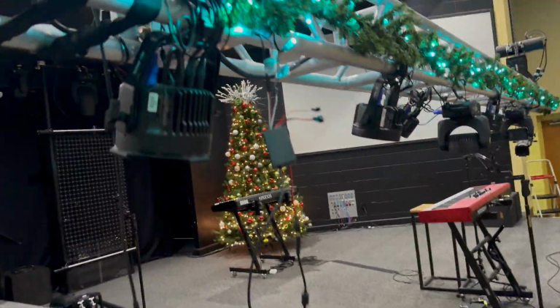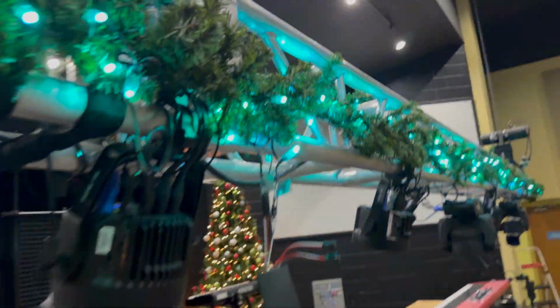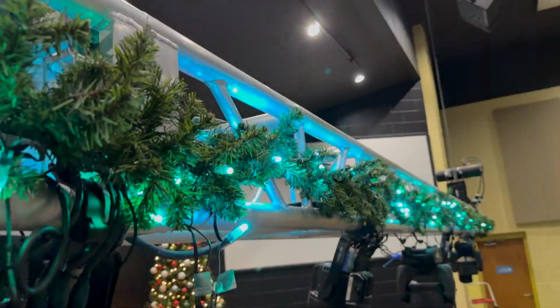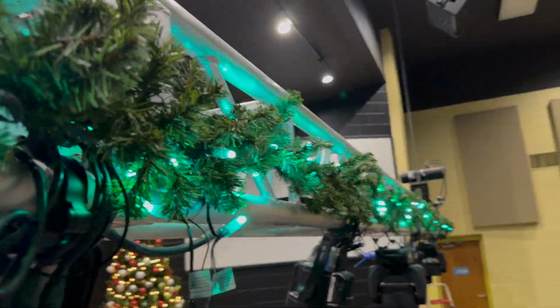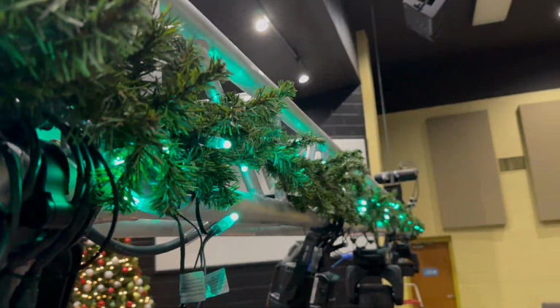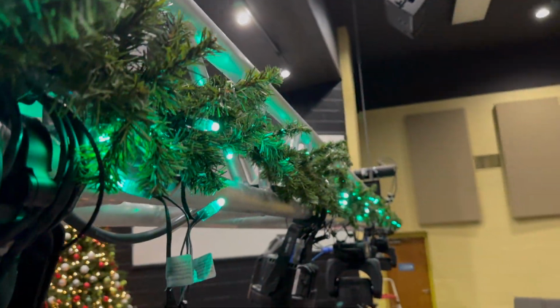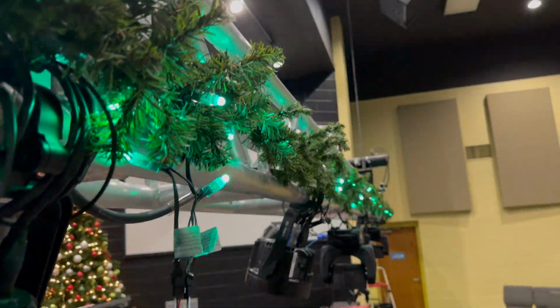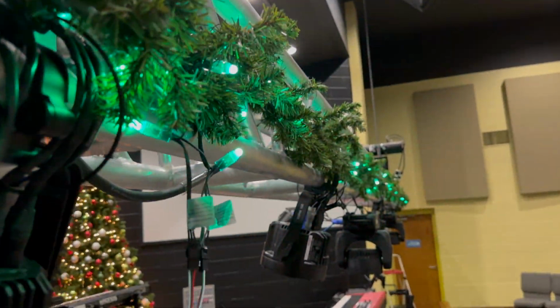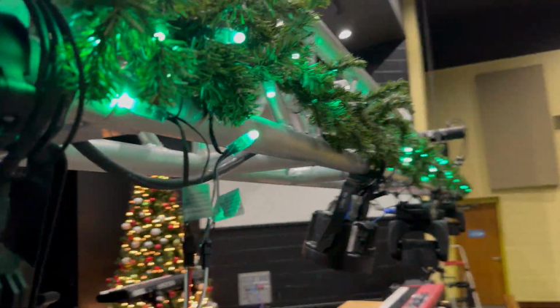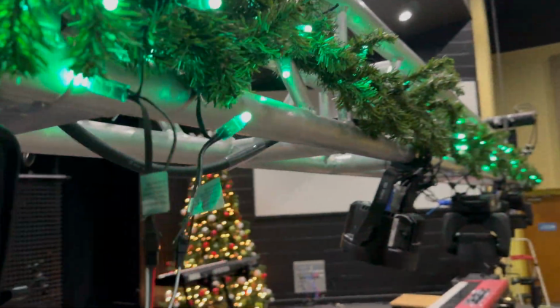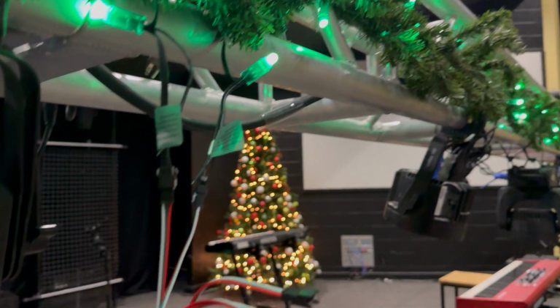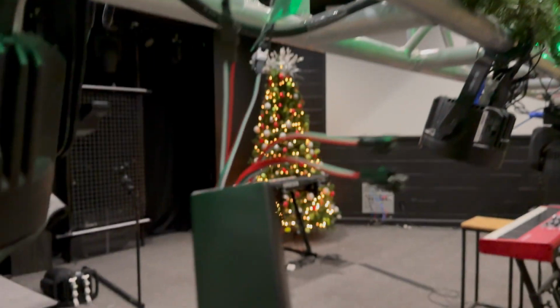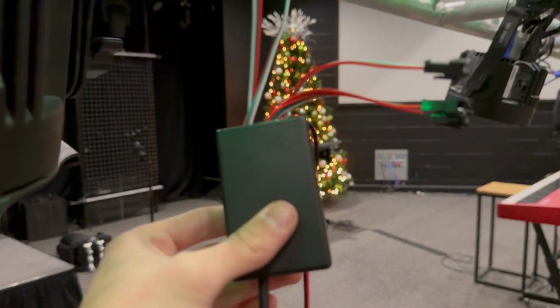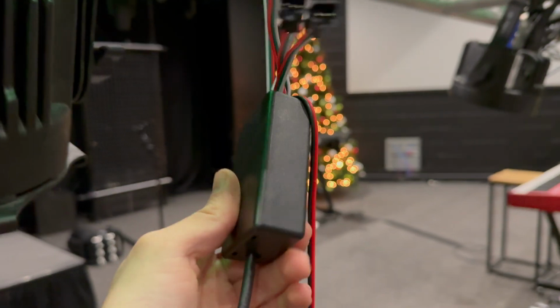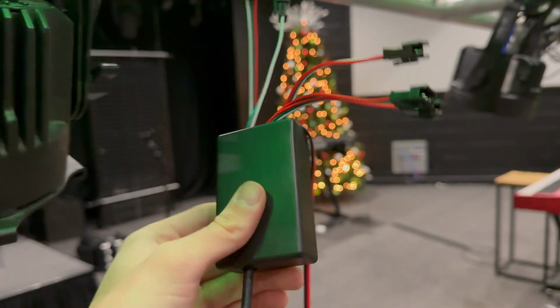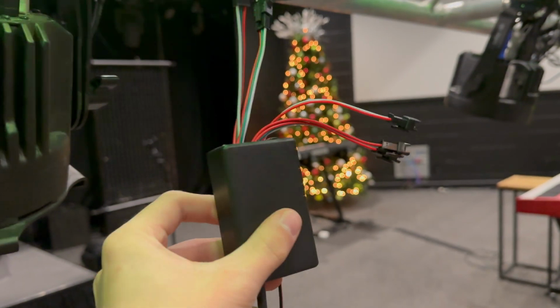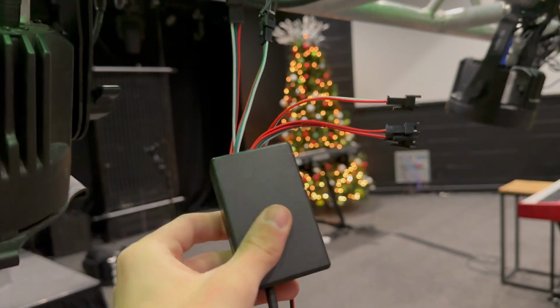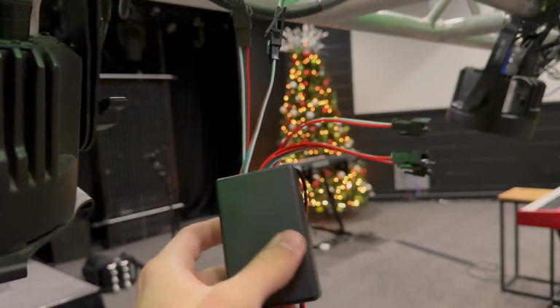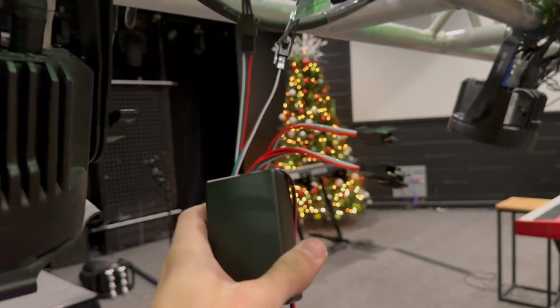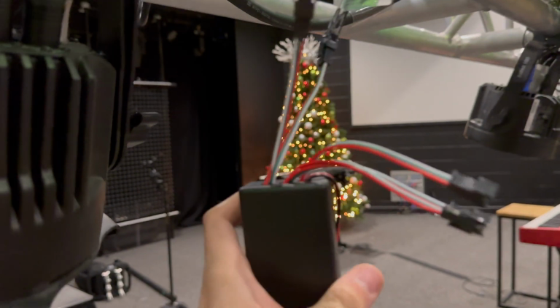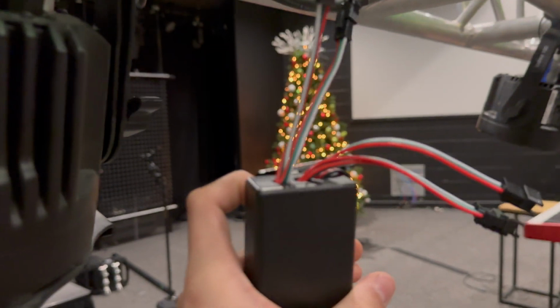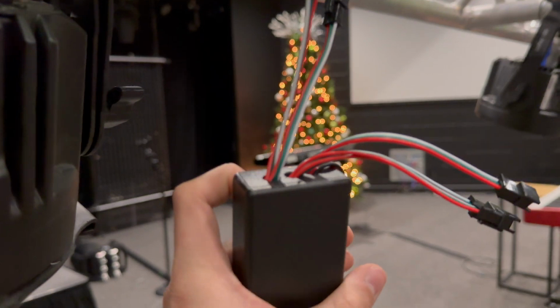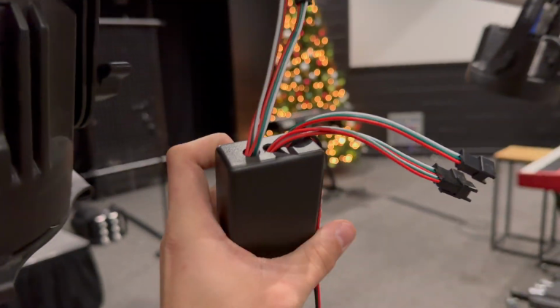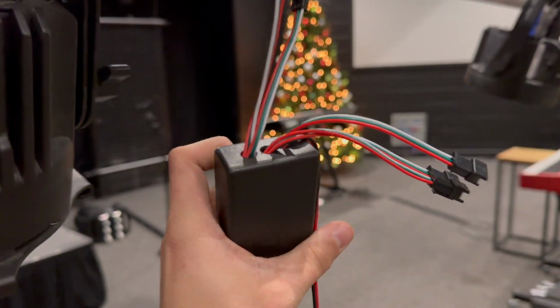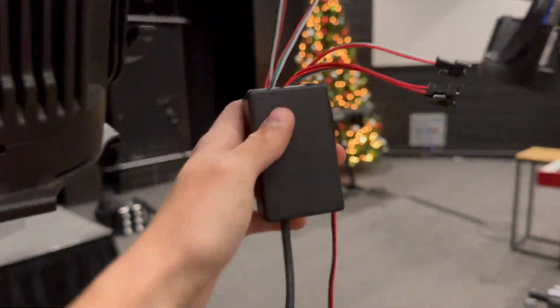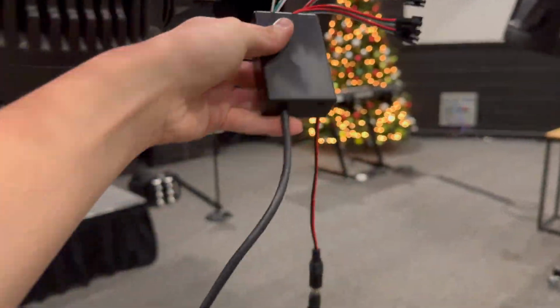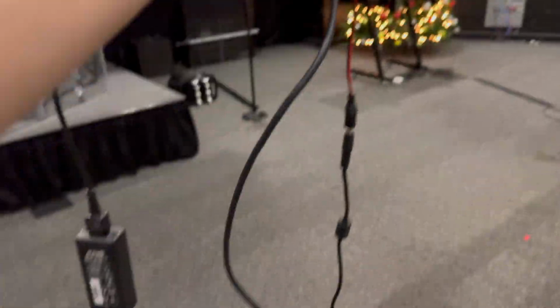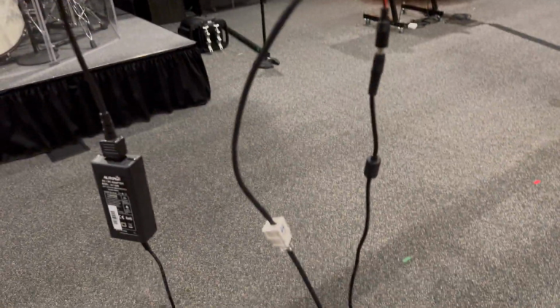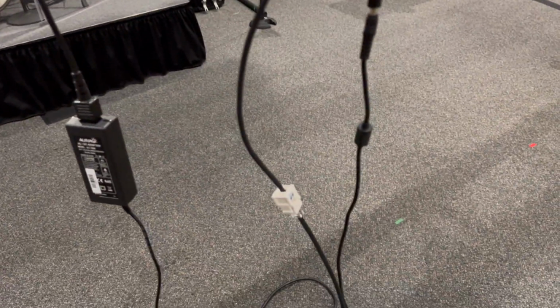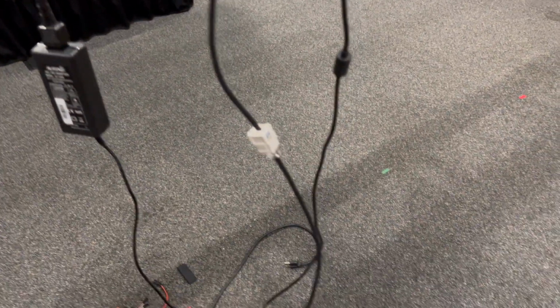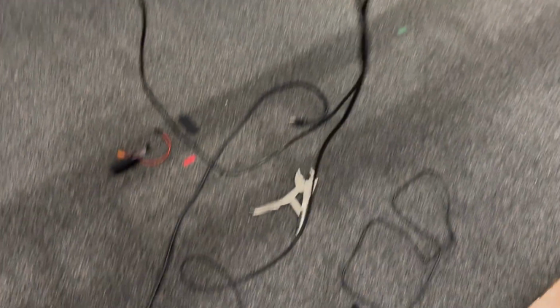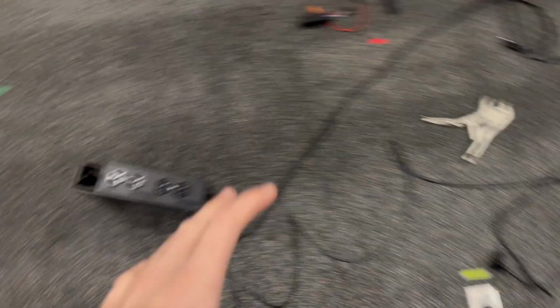These are WS2811 LED strips running at 5 volts. I'm running them from a WLED controller in this custom case that I built — I got it from Amazon, drilled it out, put the wires through — and I'm also running Ethernet on this one.